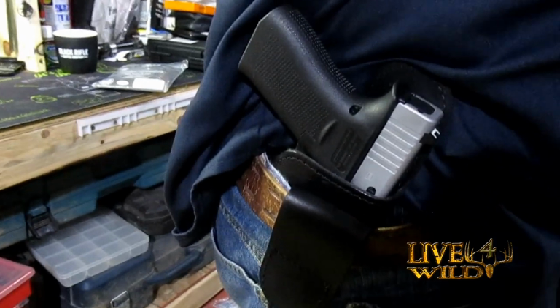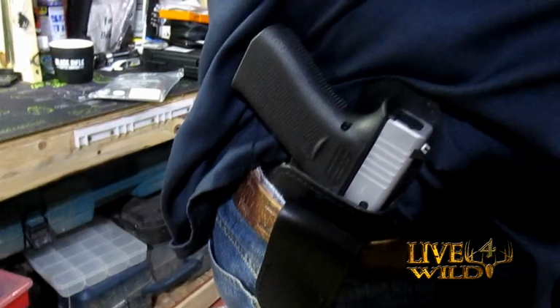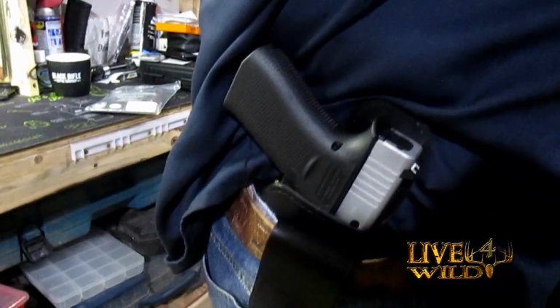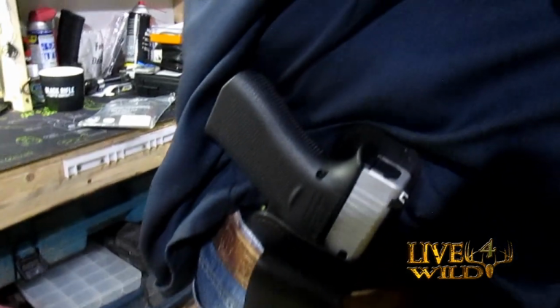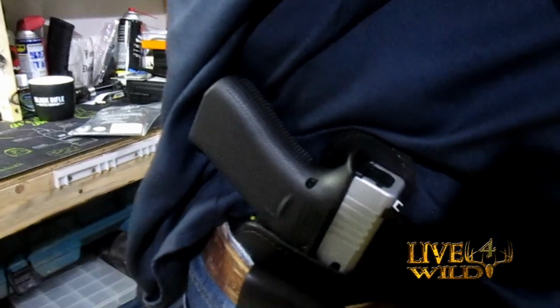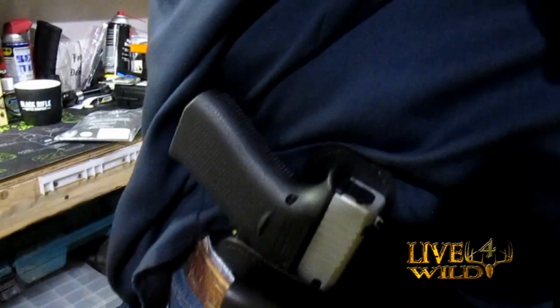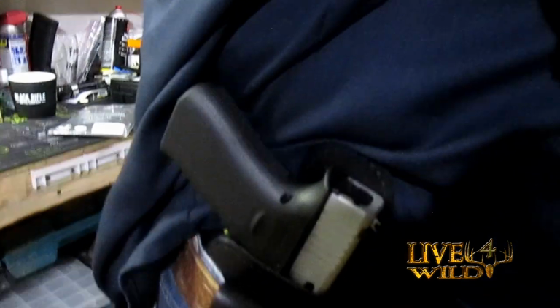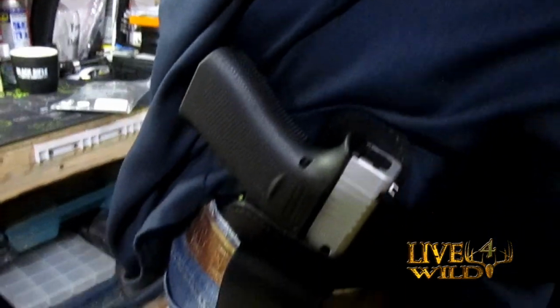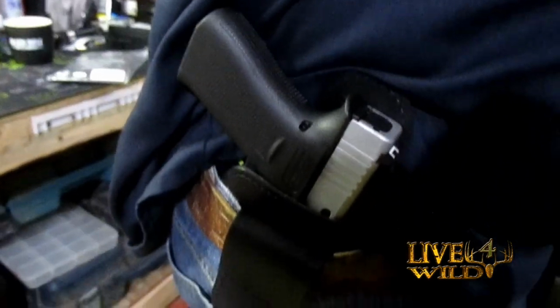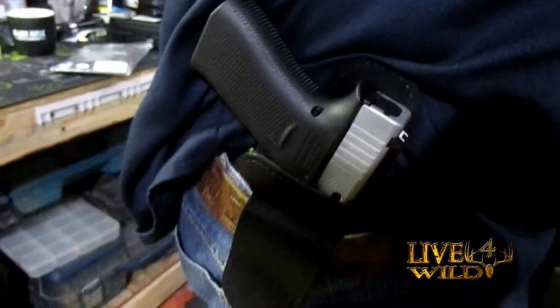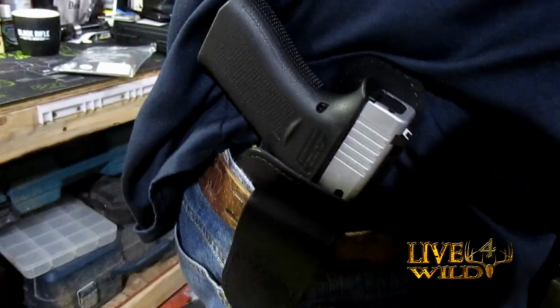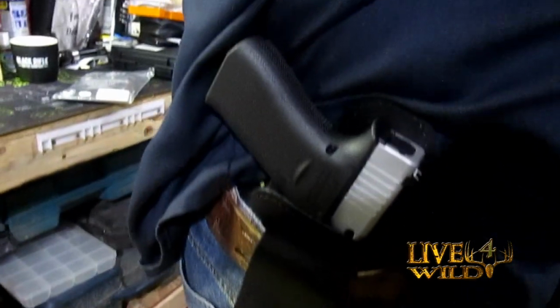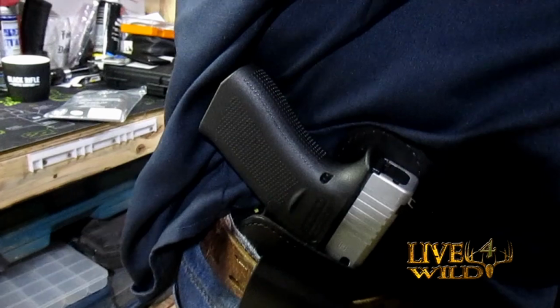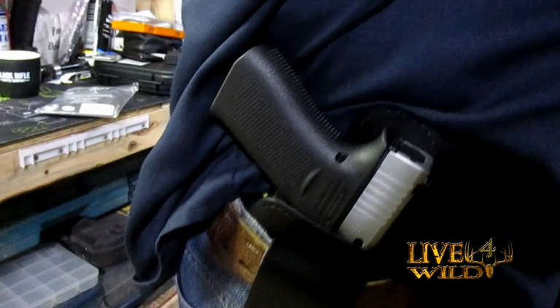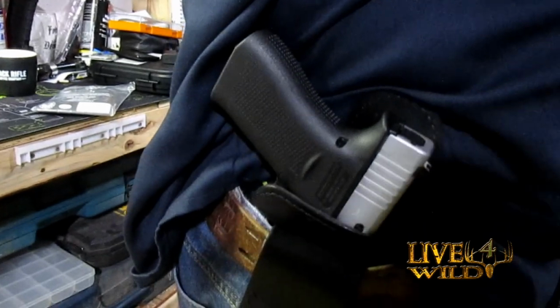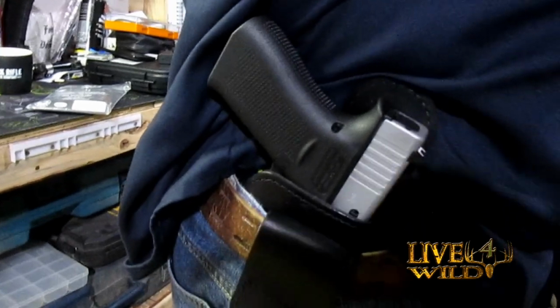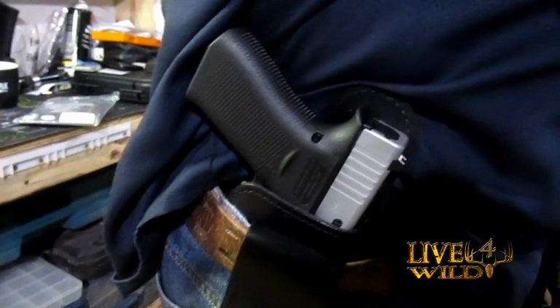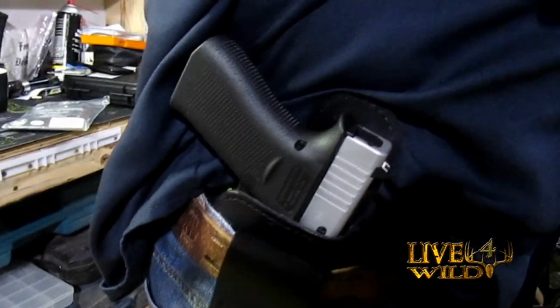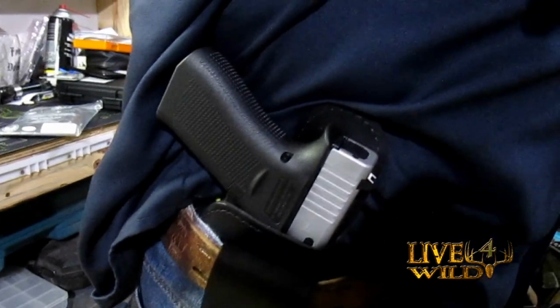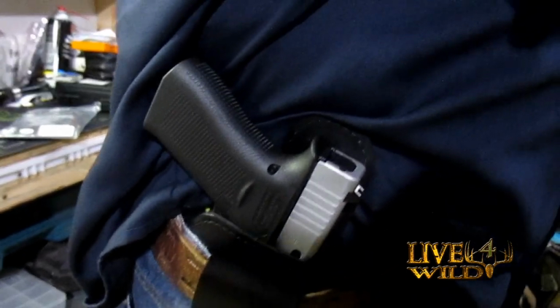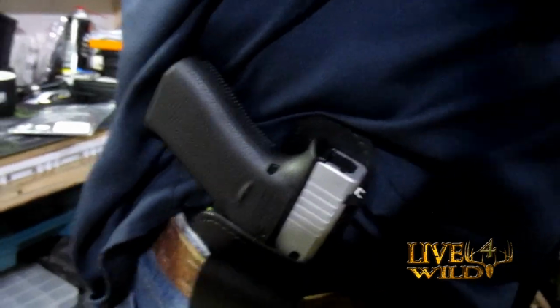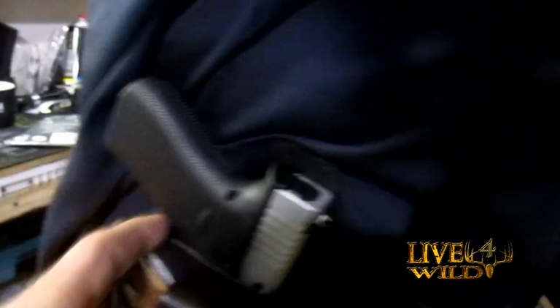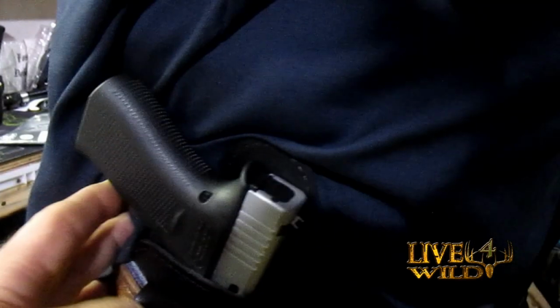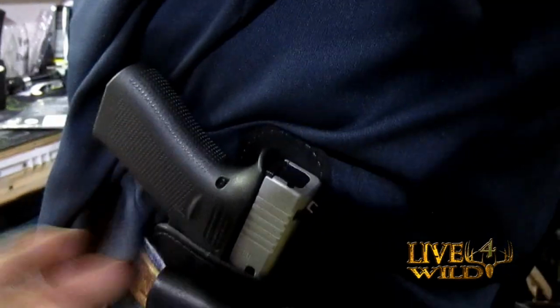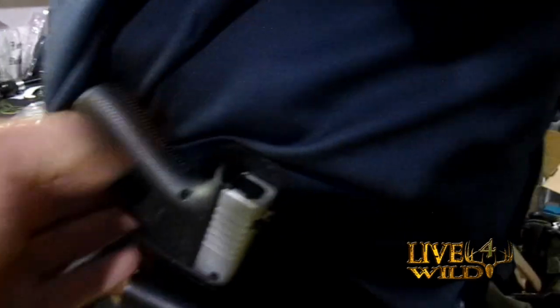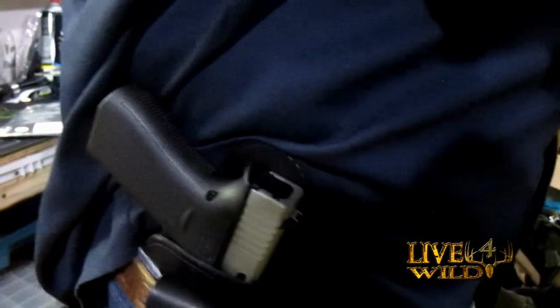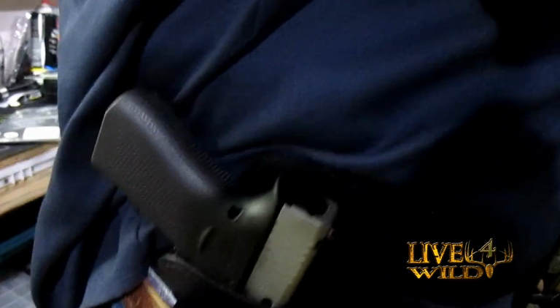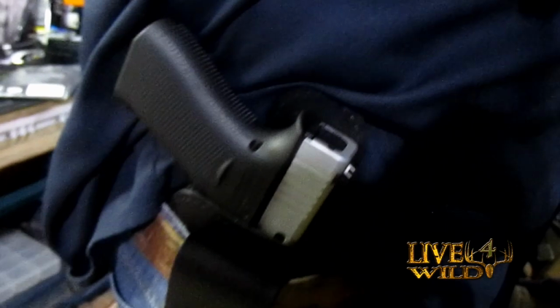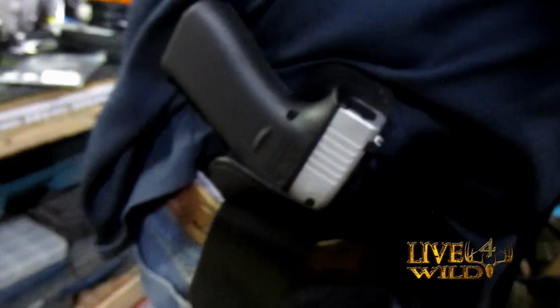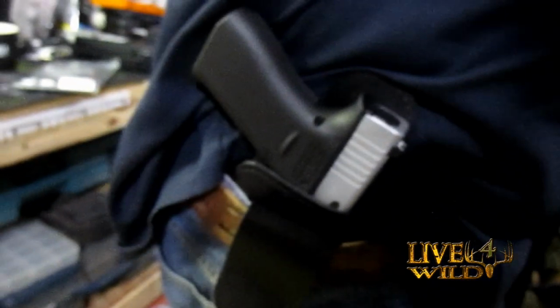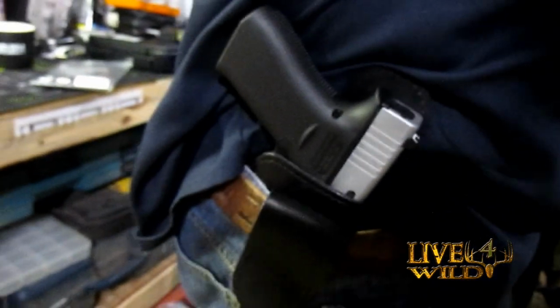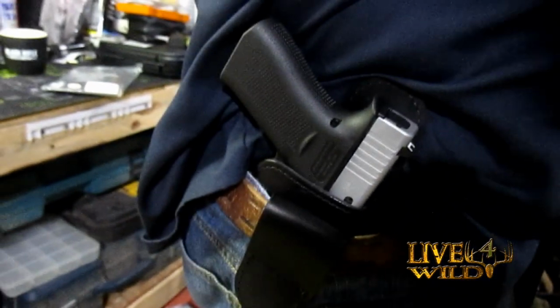Here's the Glock 48 in the Hi-Ride. And you can see the big difference — got a lot of room to get a good grip.